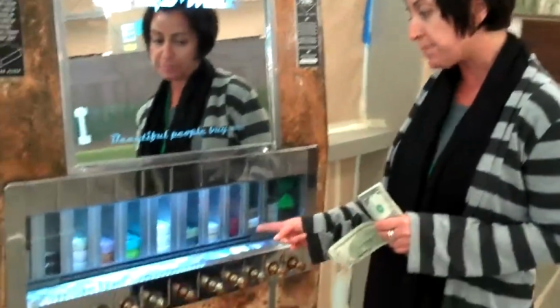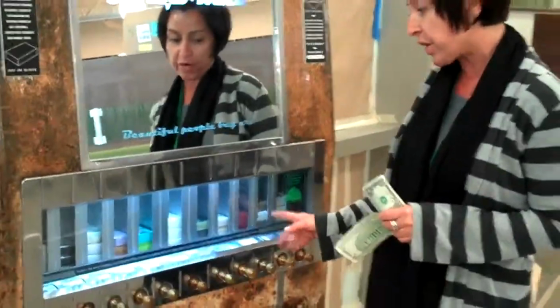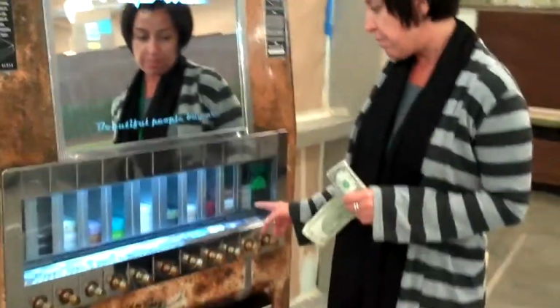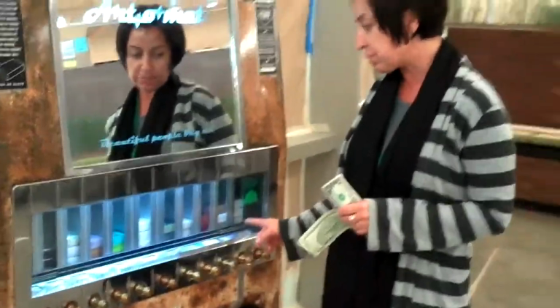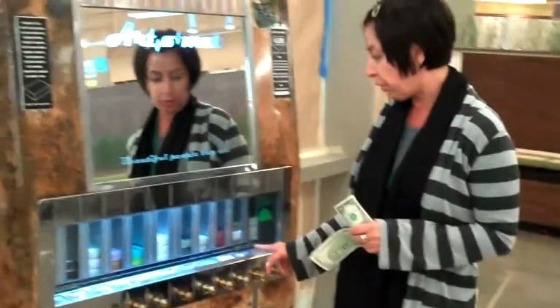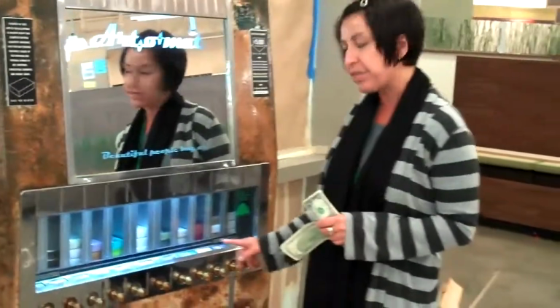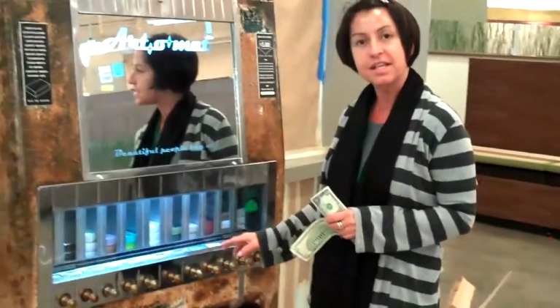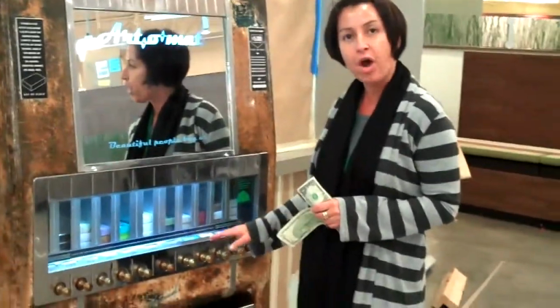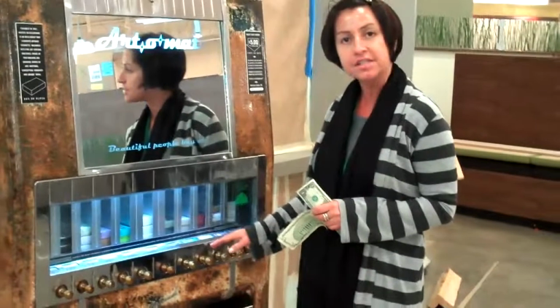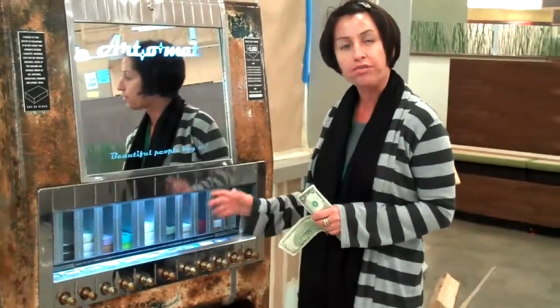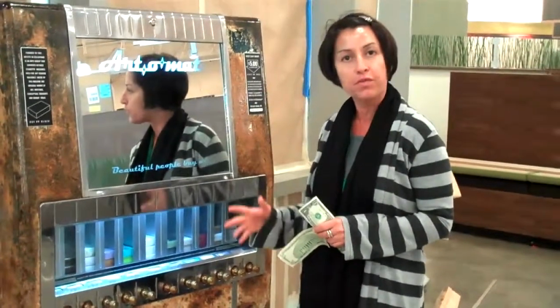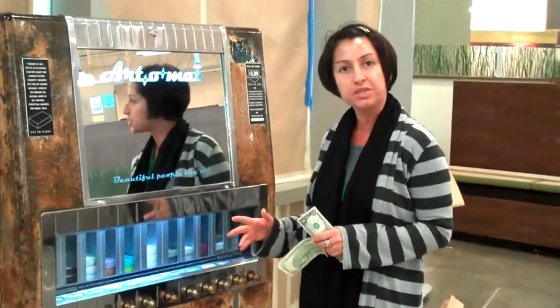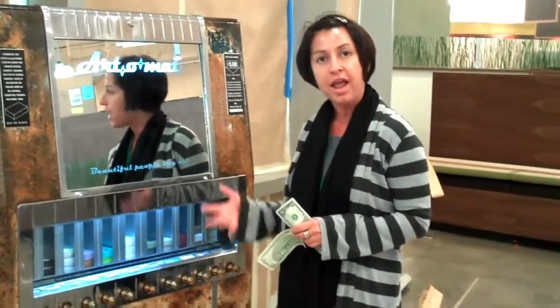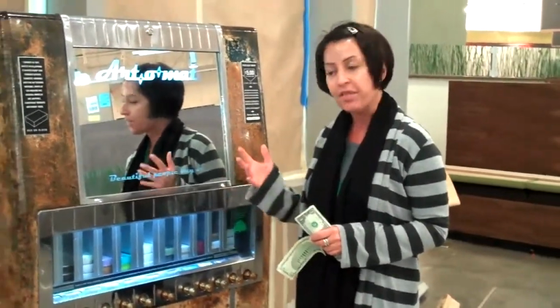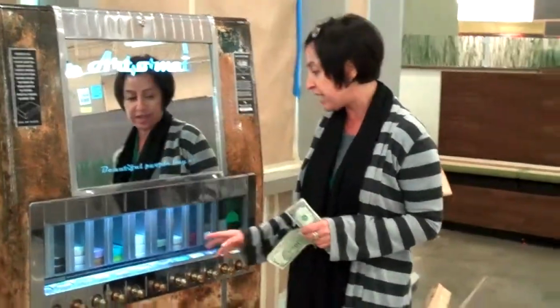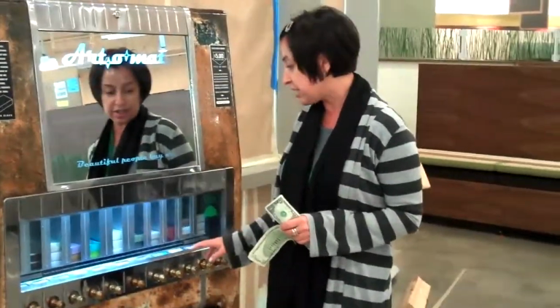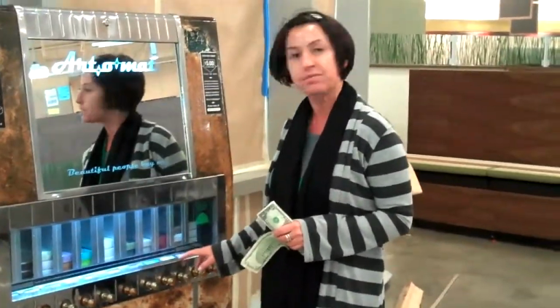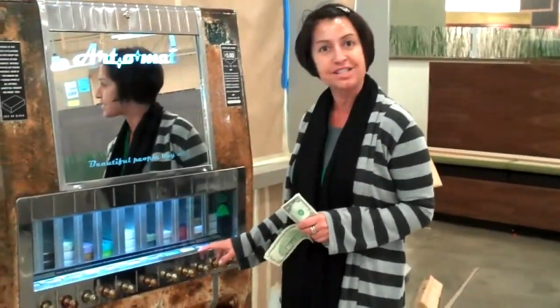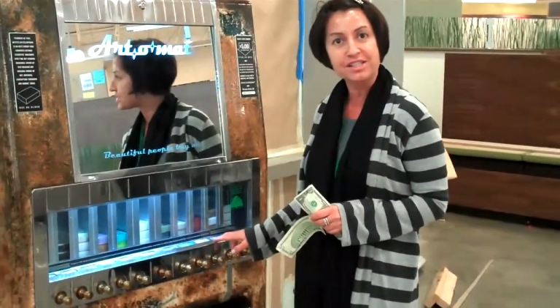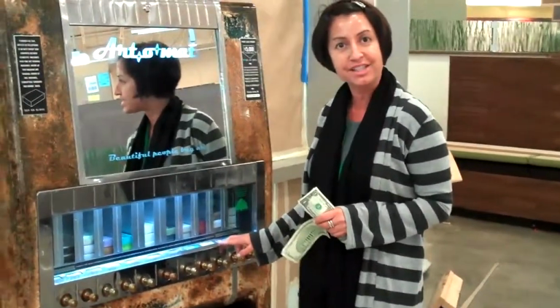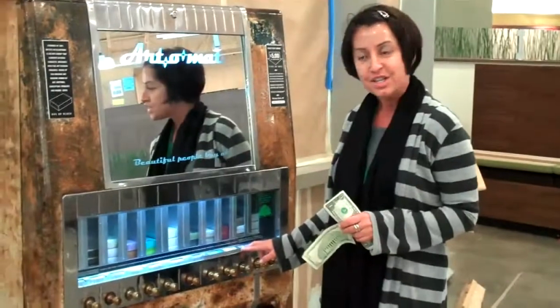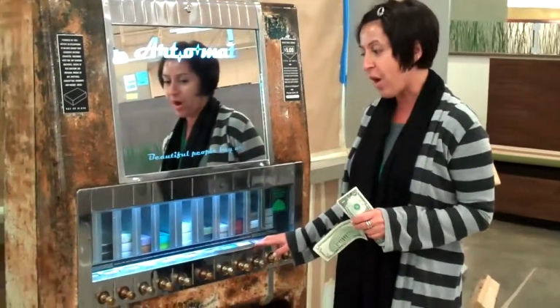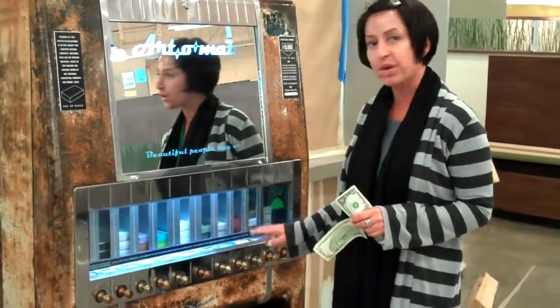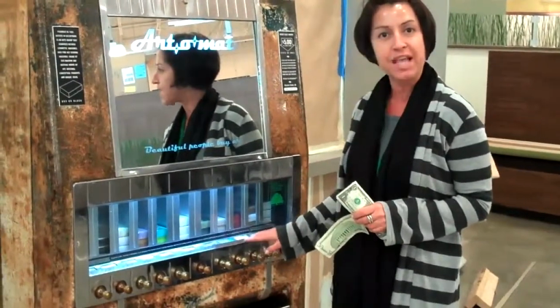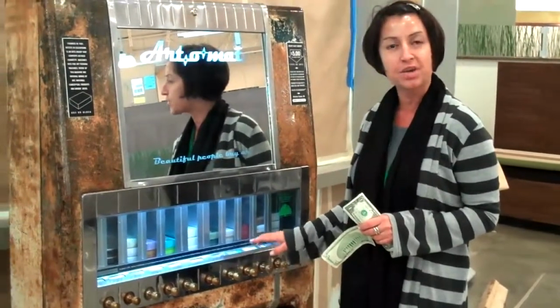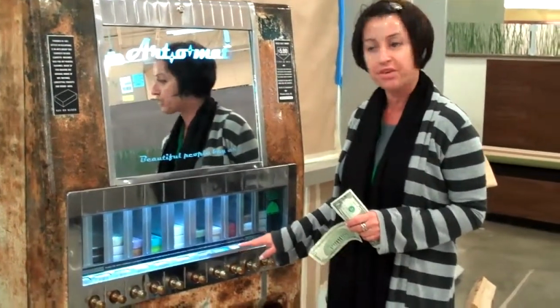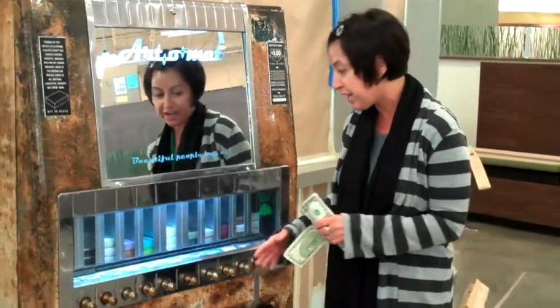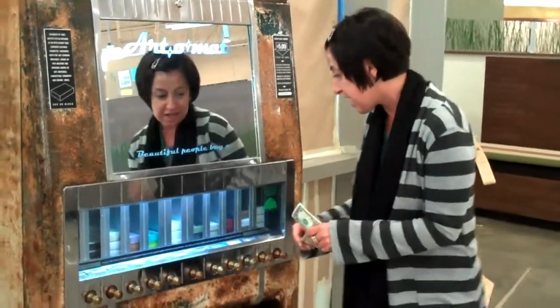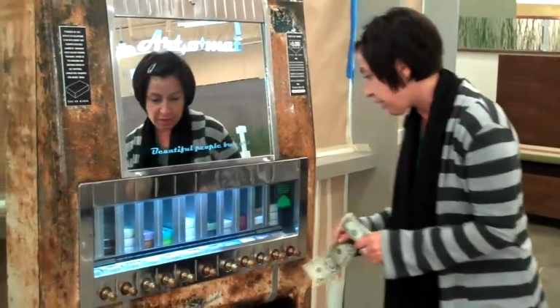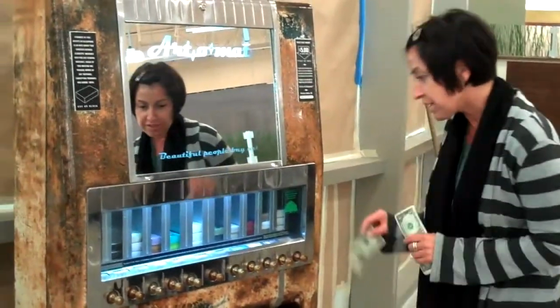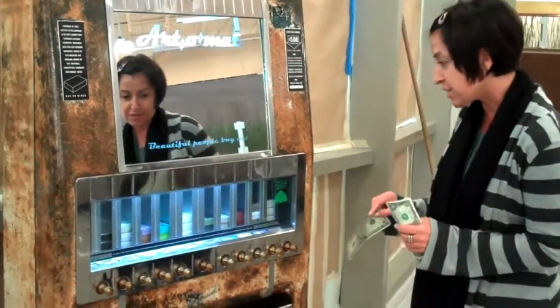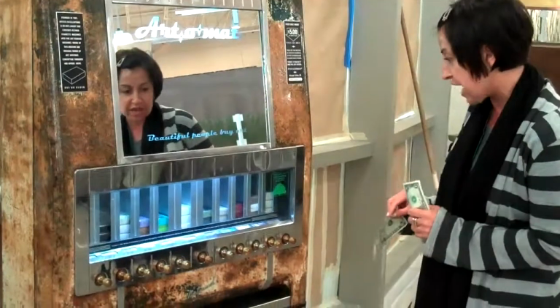It pops out. What's really cool about this is the artists are from all over the country, and there are even some Texas artists included. They're keepsakes, they're great for gifts, and we're going to see how this works now.